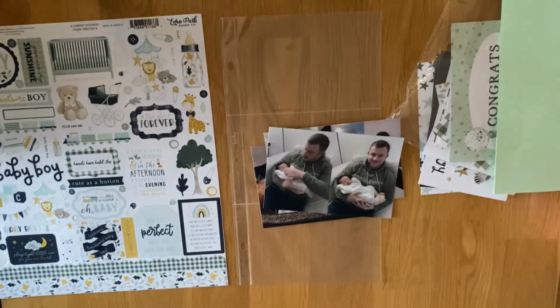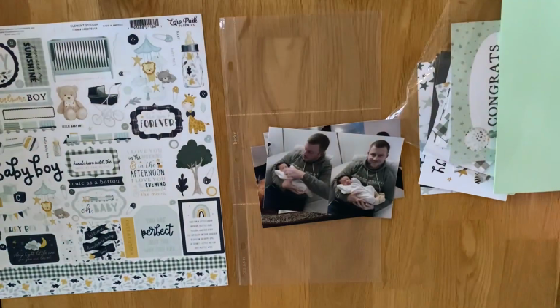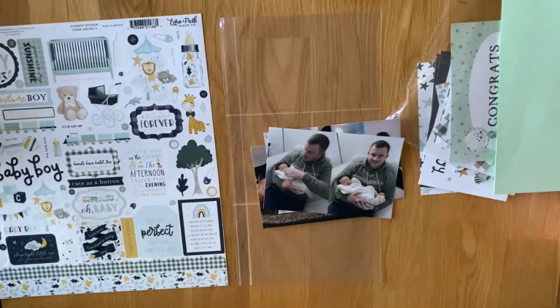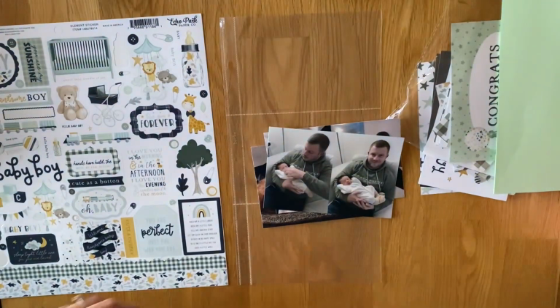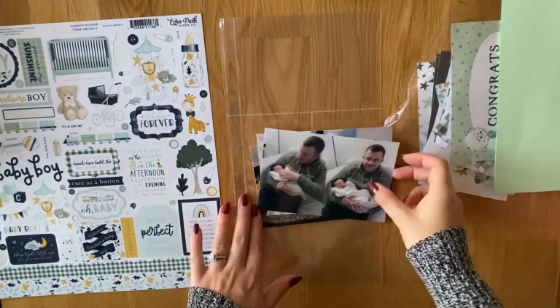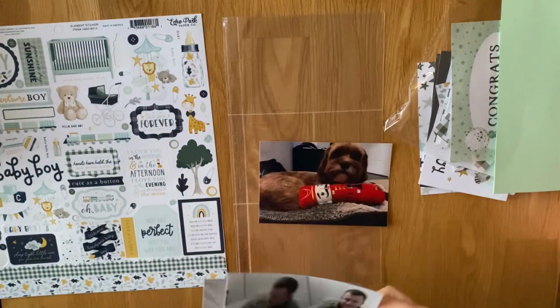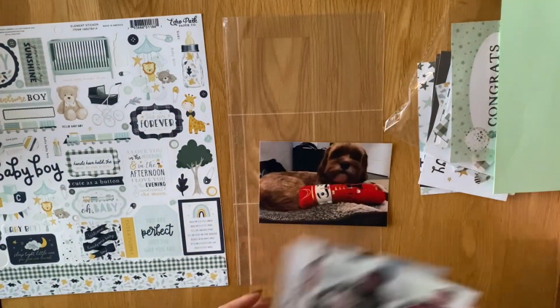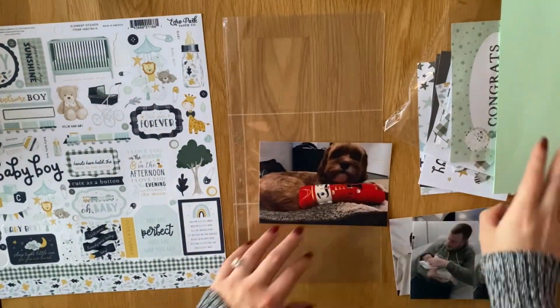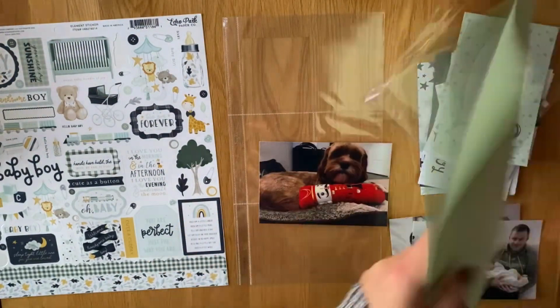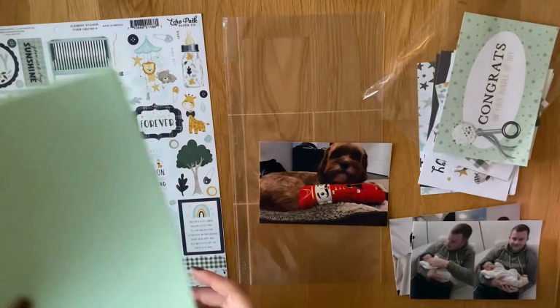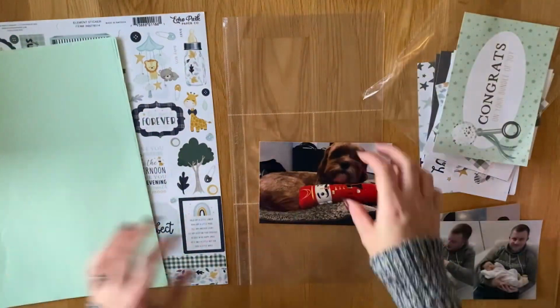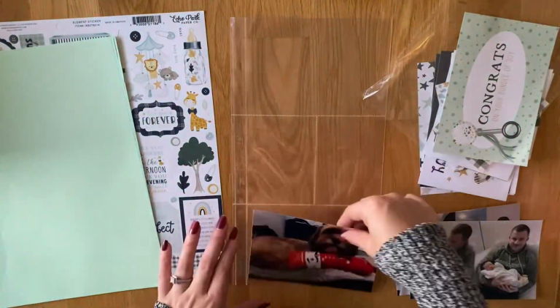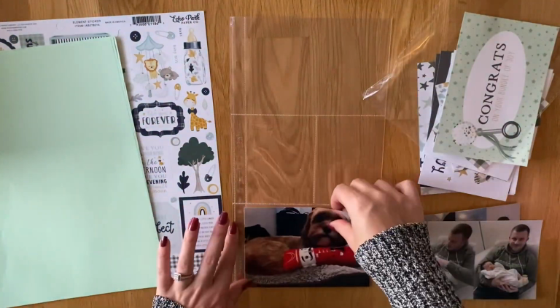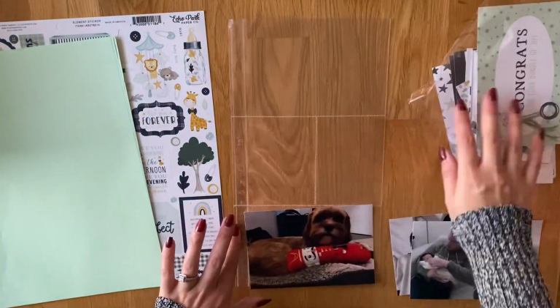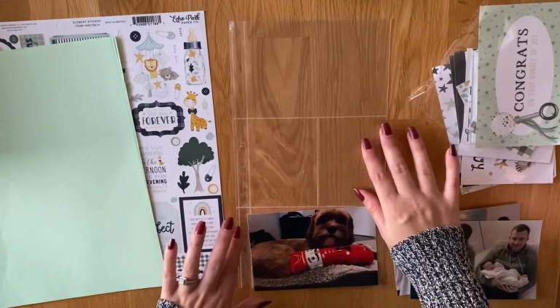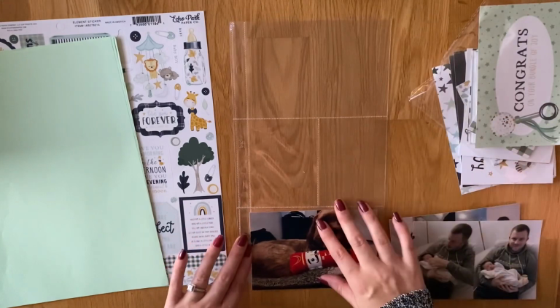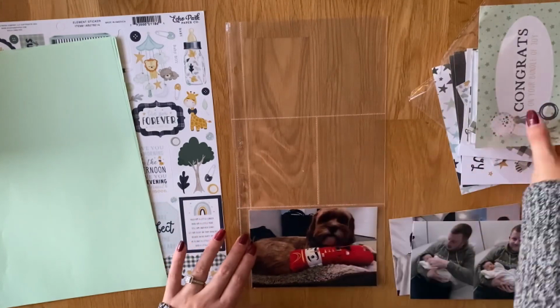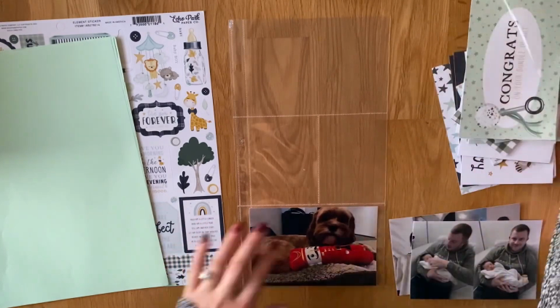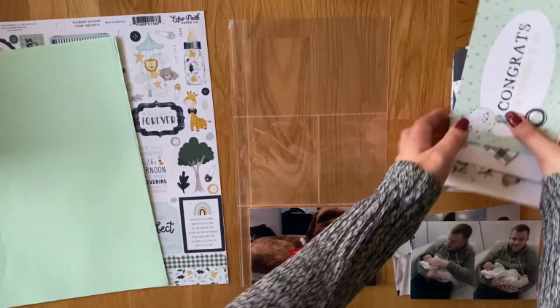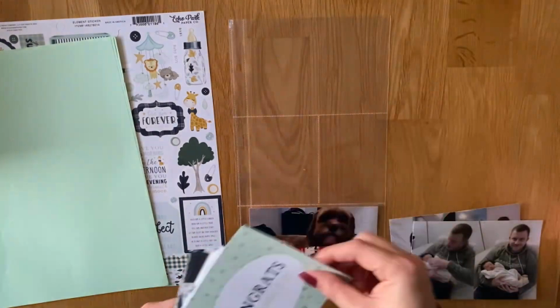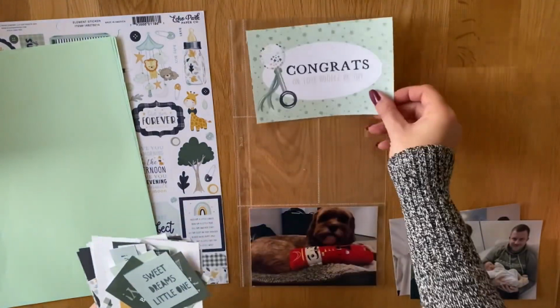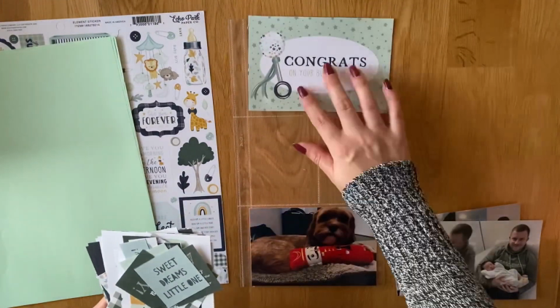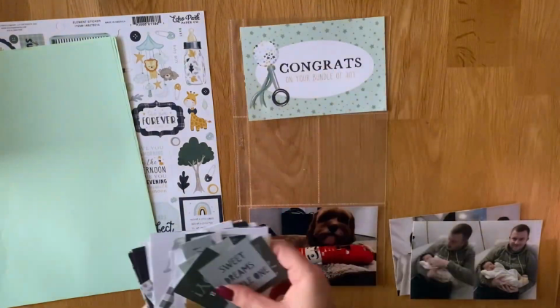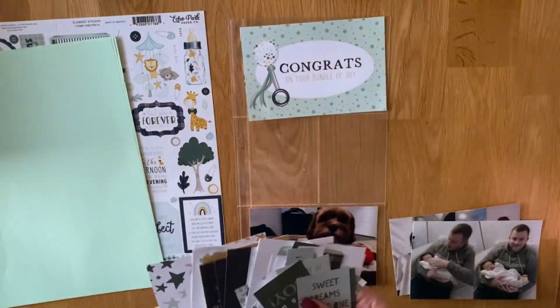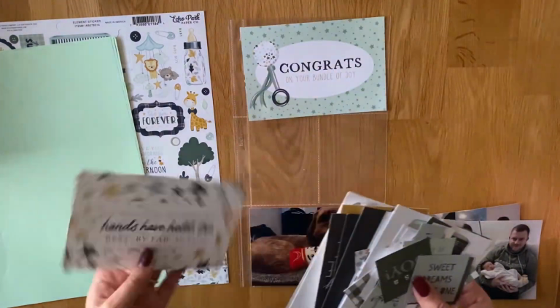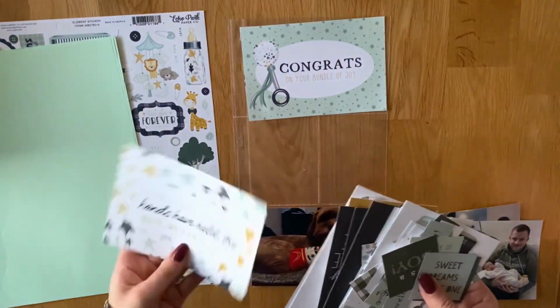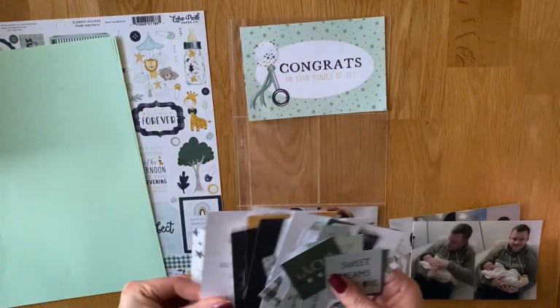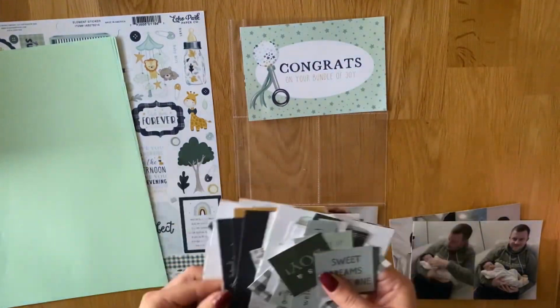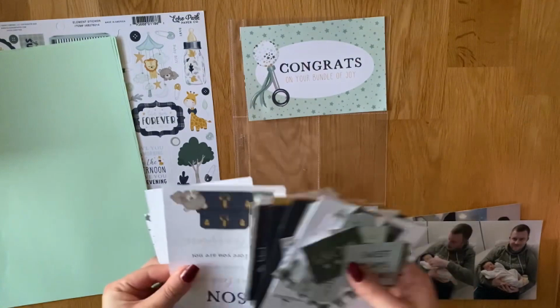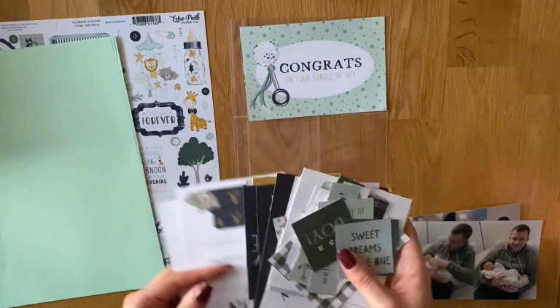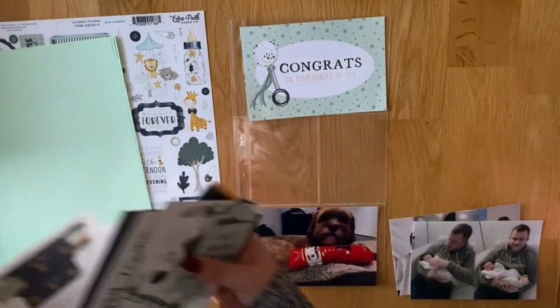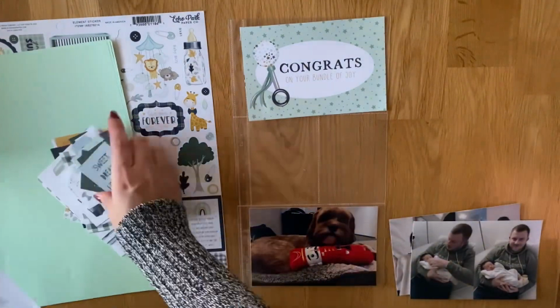Hi everyone, so I'm back with part 3 of week 51. This is just a little insert because I had quite a few little photos that I wanted to put in and it was quite a big moment for us, so I thought I wanted to have it separate to the rest of the week.